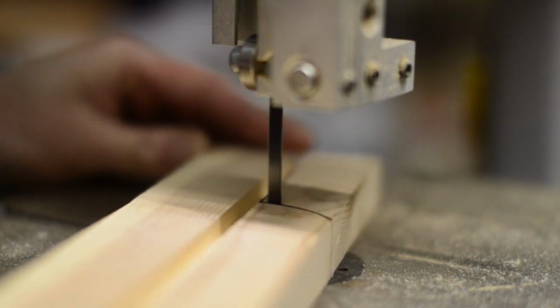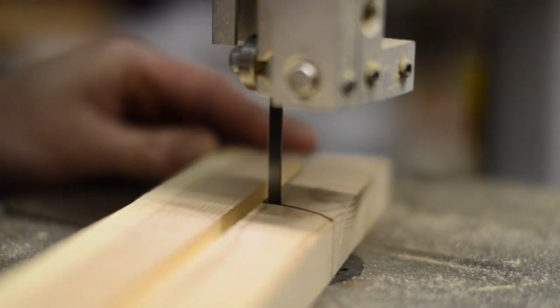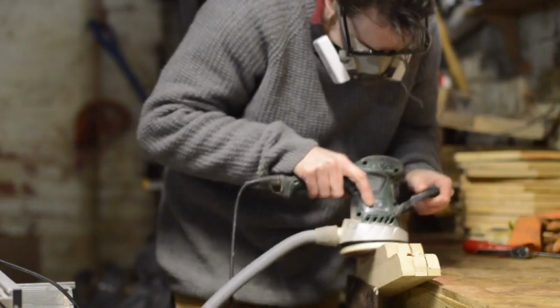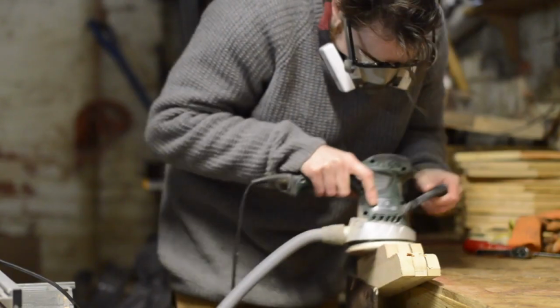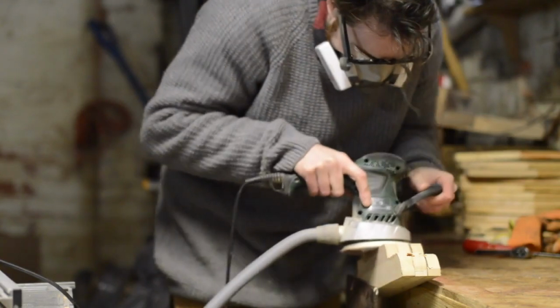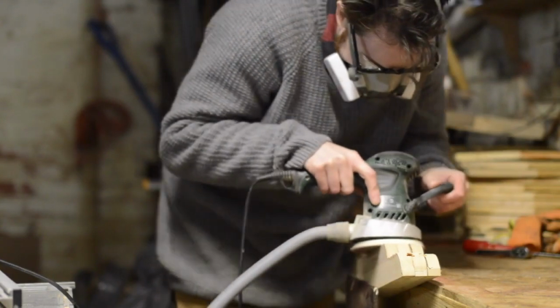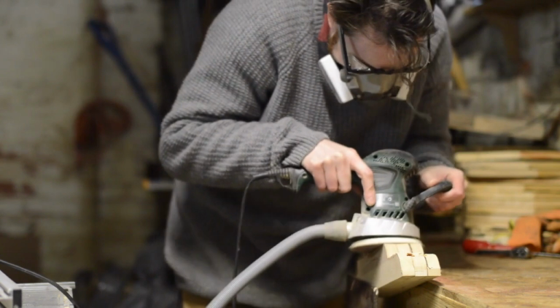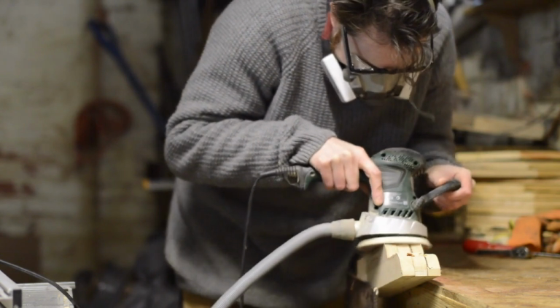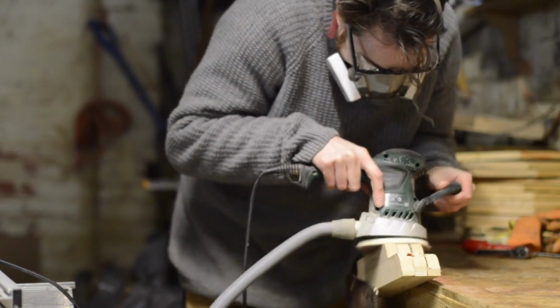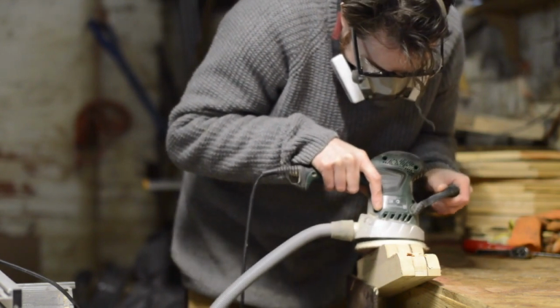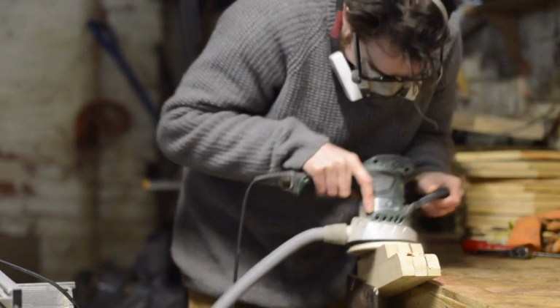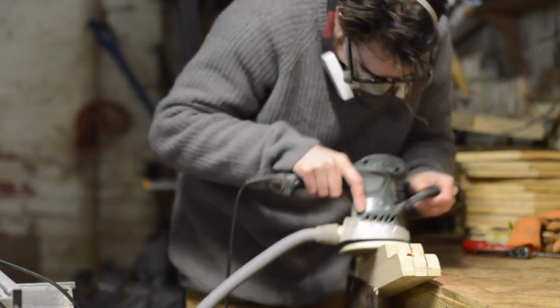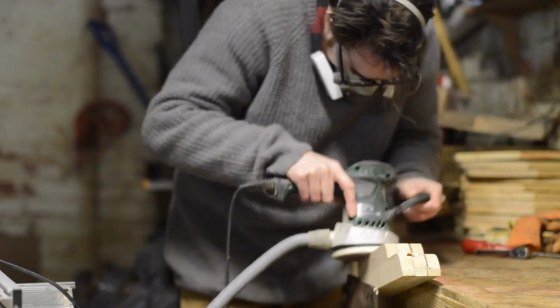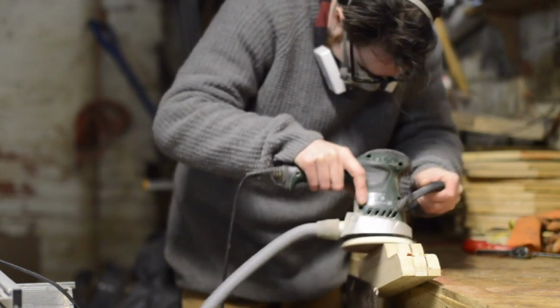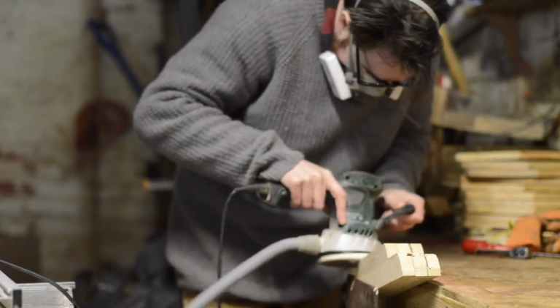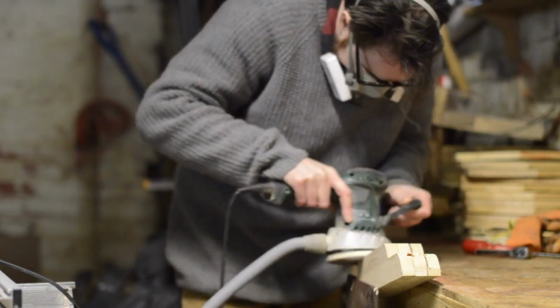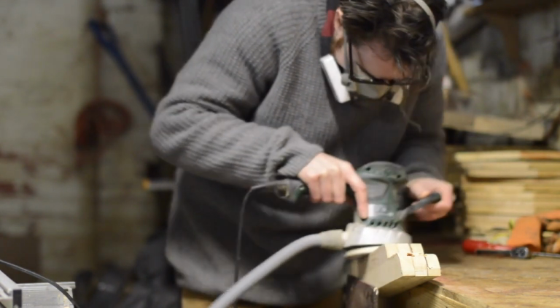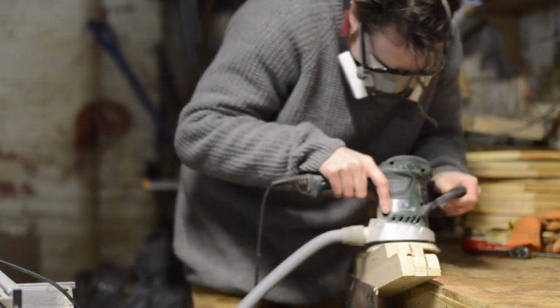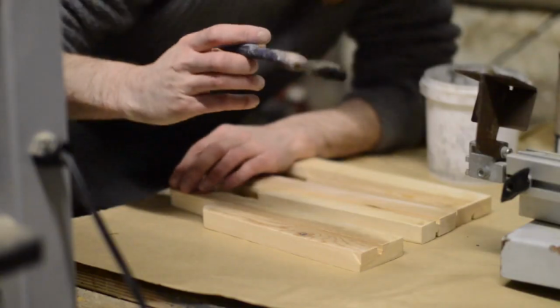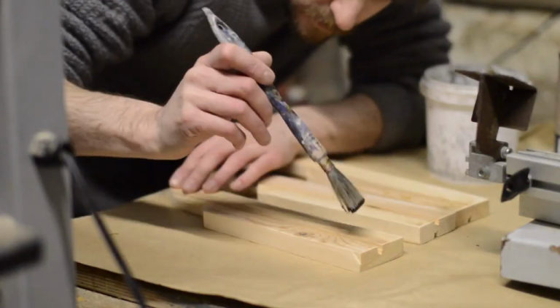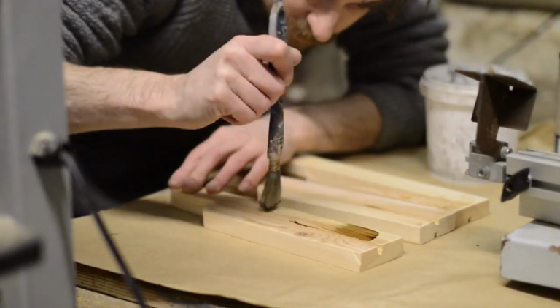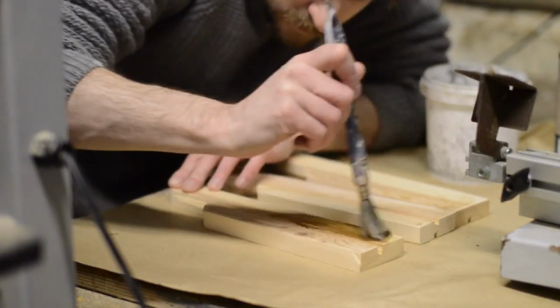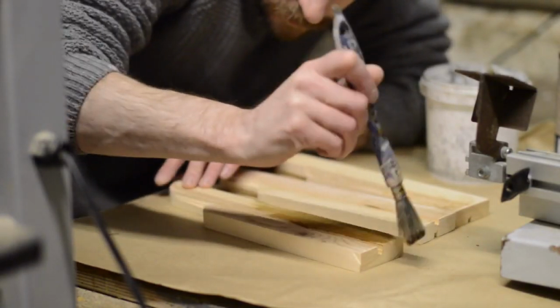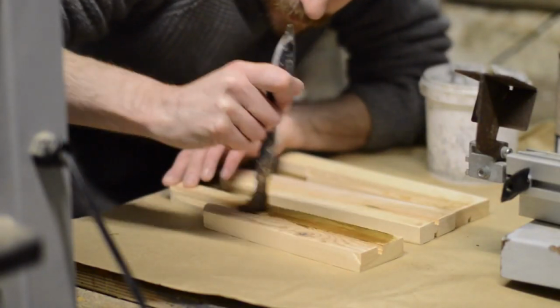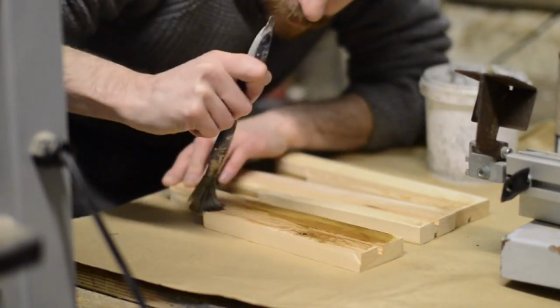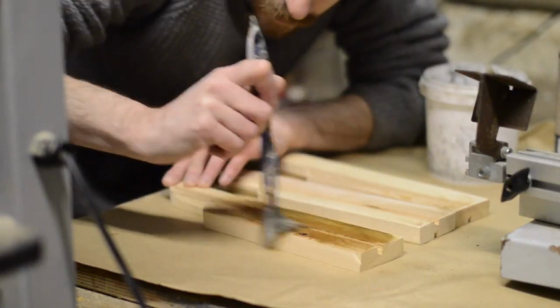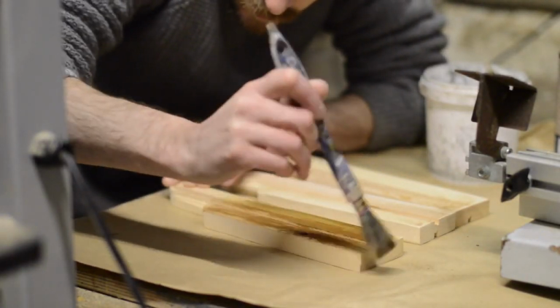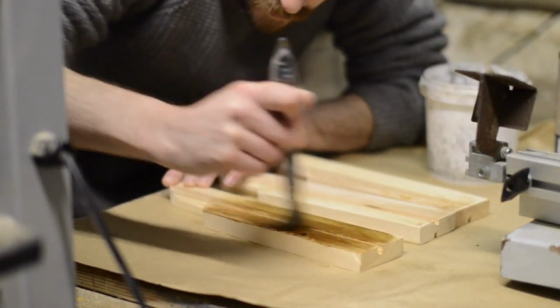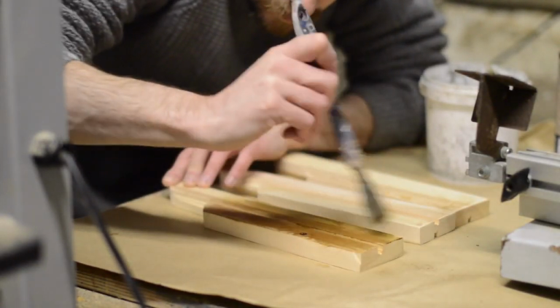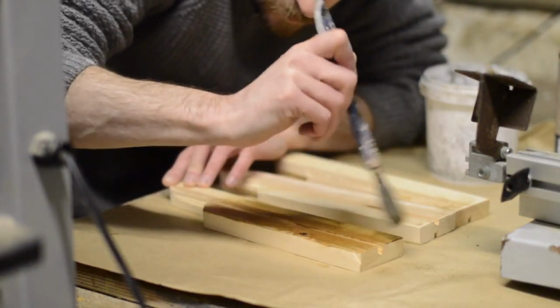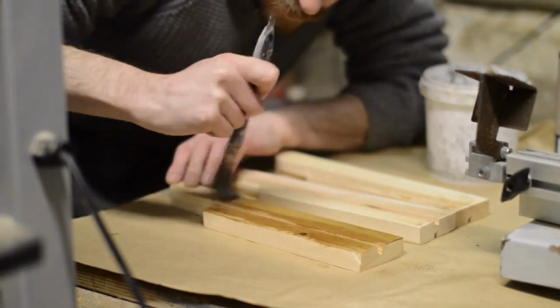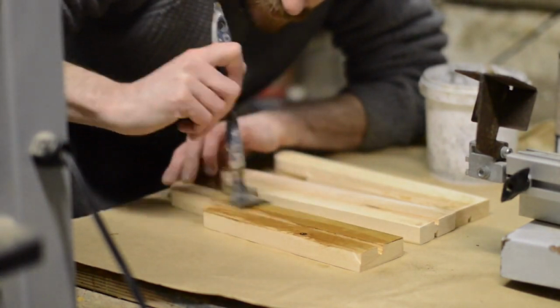When I had all three pieces cut out, I clamped them in the vise together and then sanded them all at the same time so they were all even. I applied some brown wax finish to these. Easy to do it now before it all gets put together.